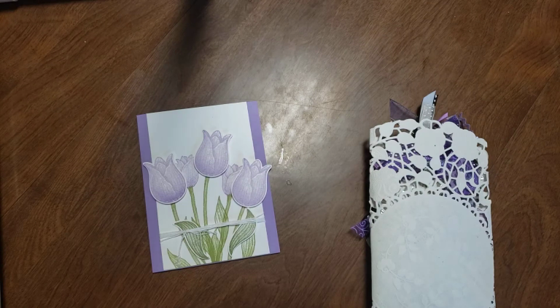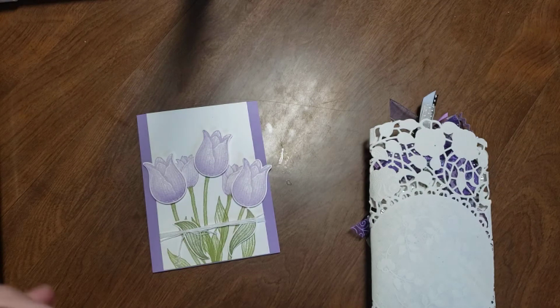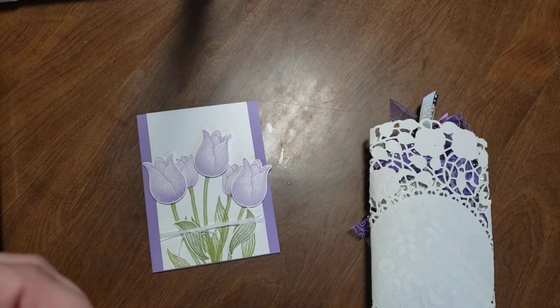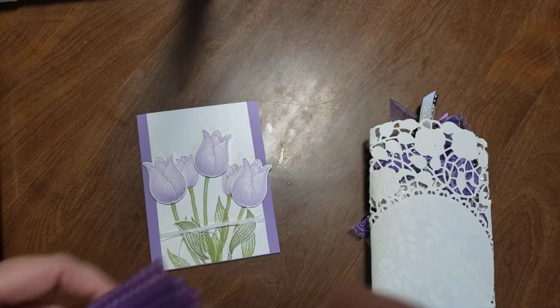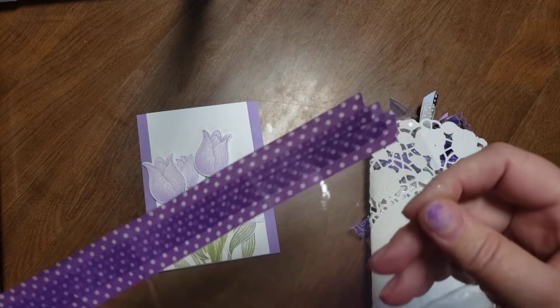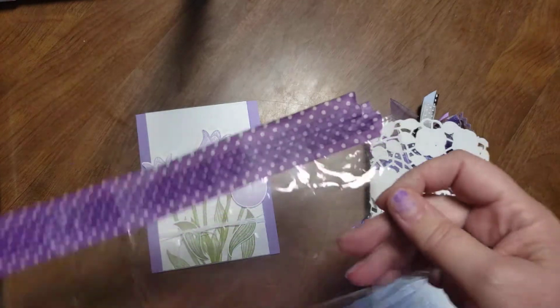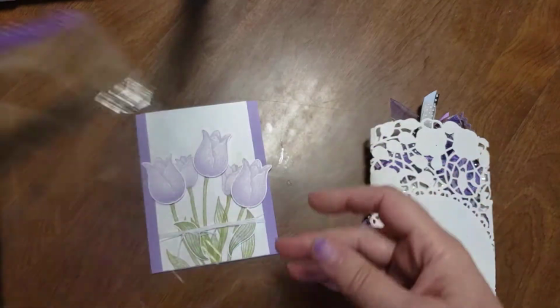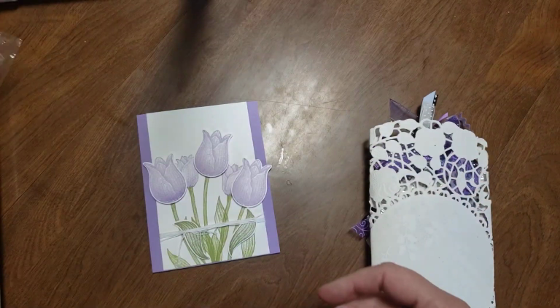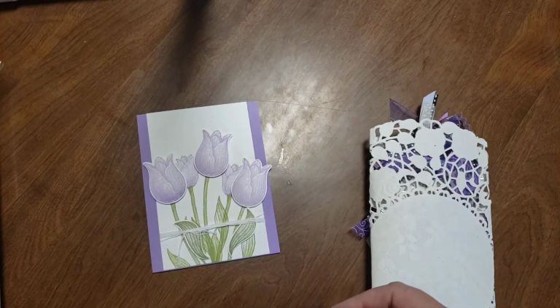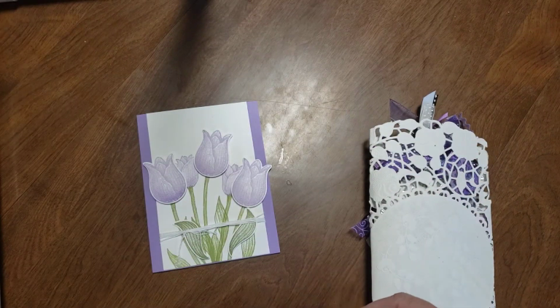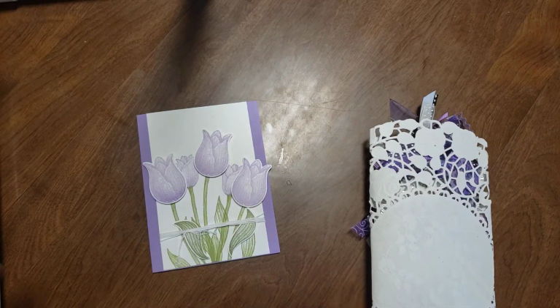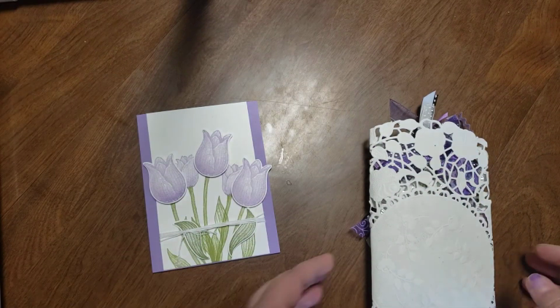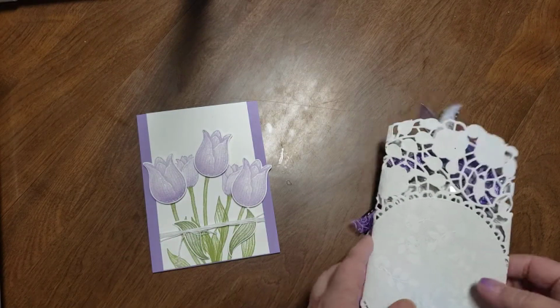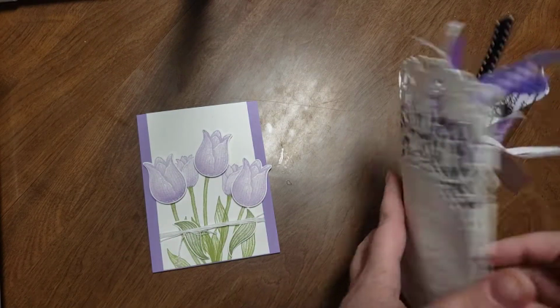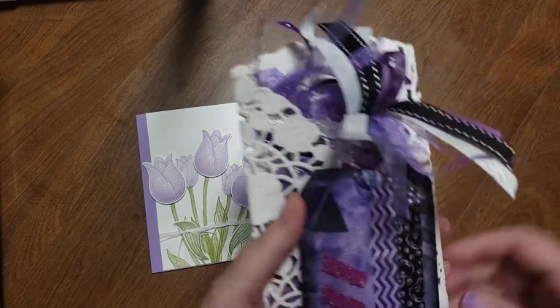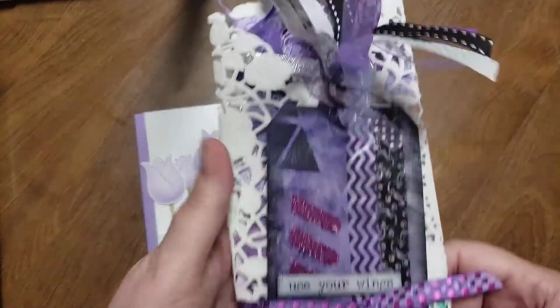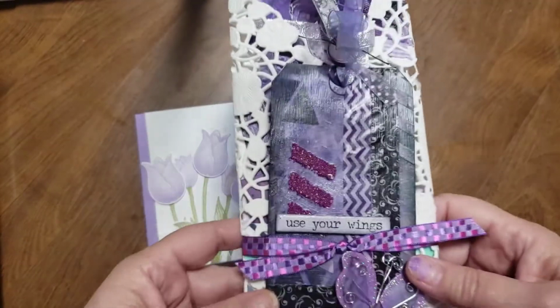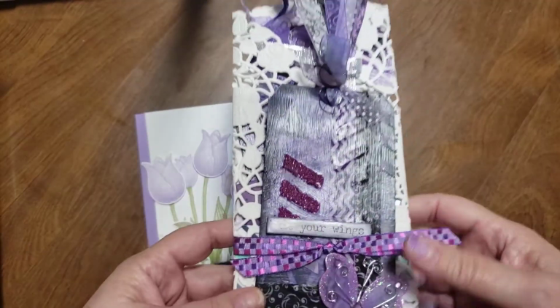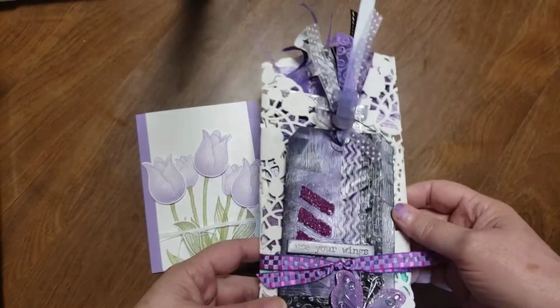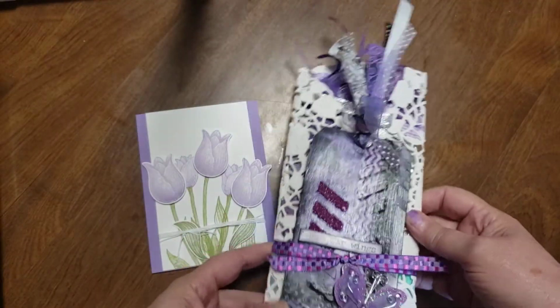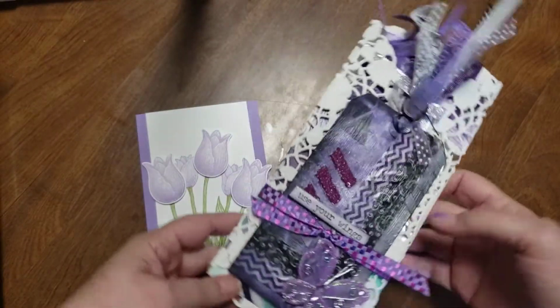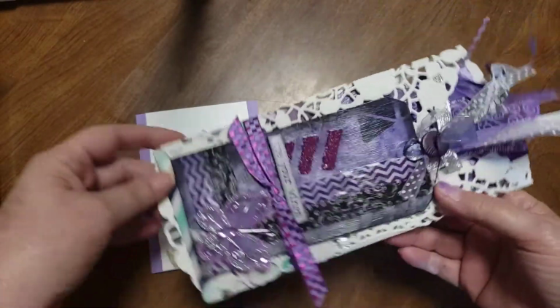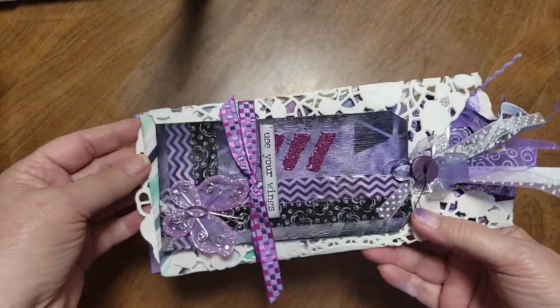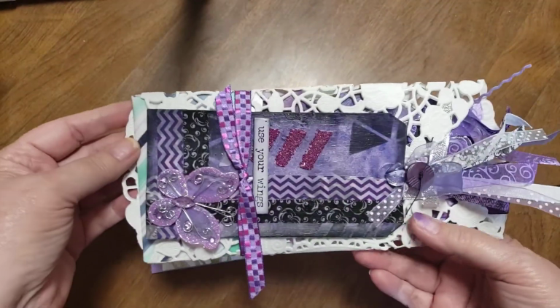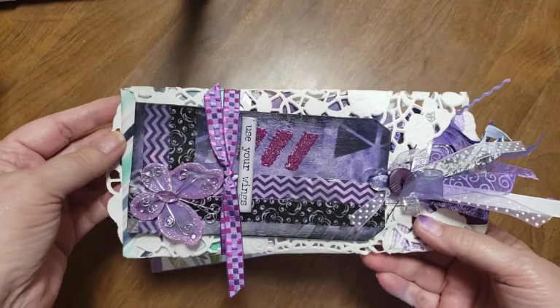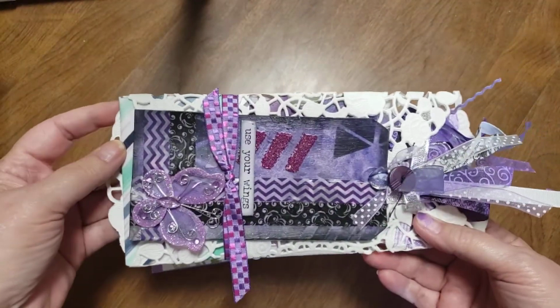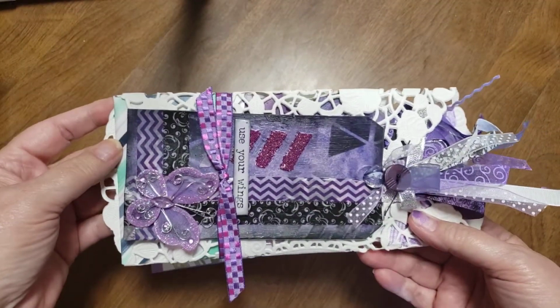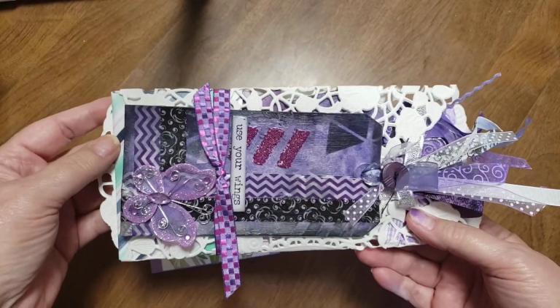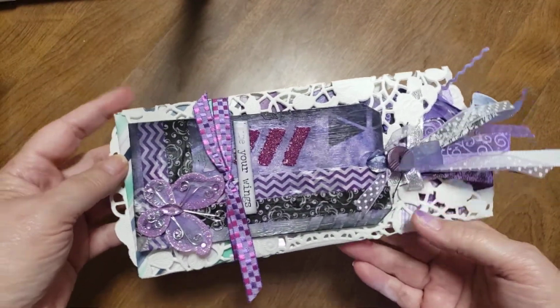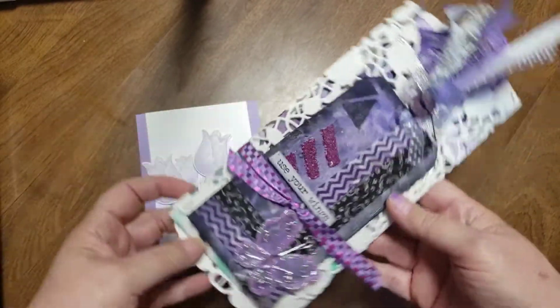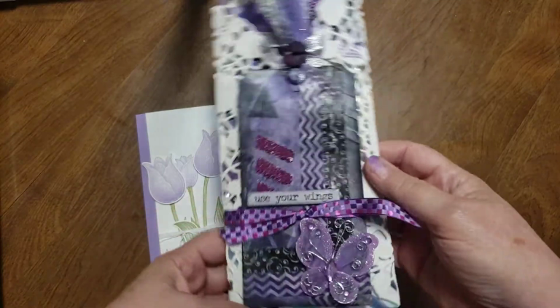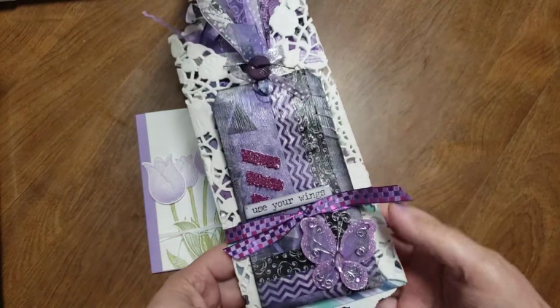Washi tape isn't something I buy very often, but it's good for stuff like that. So this is beautiful. It's almost too pretty to open, but I want to see what's inside.